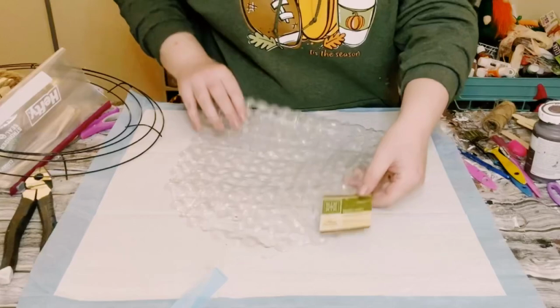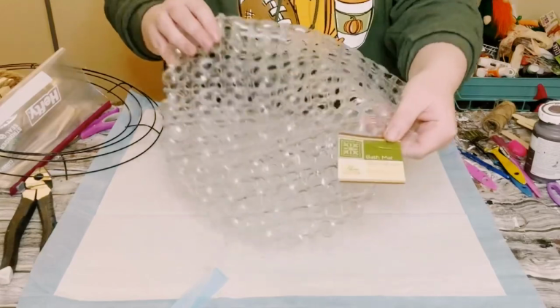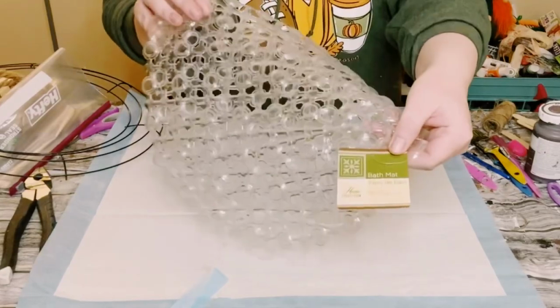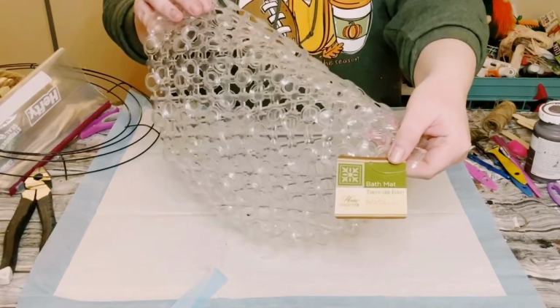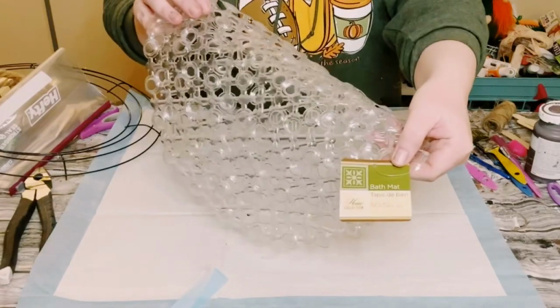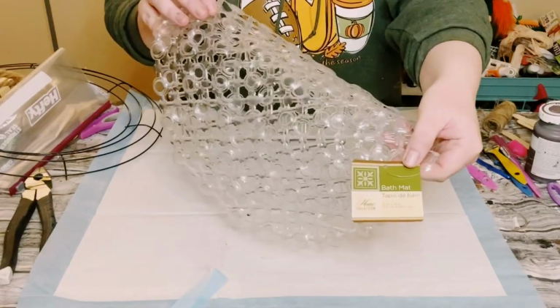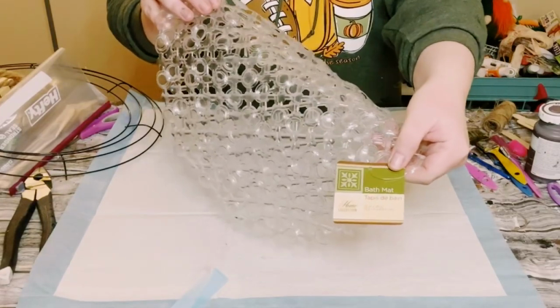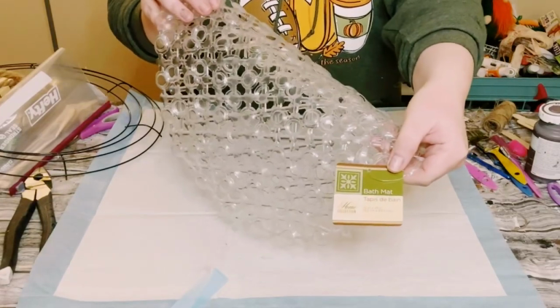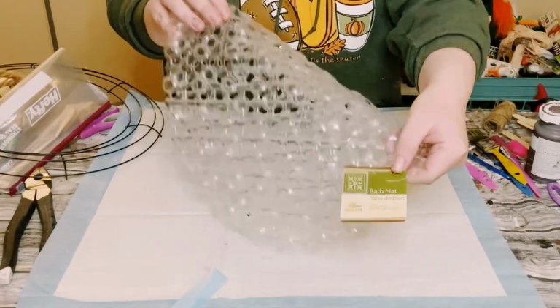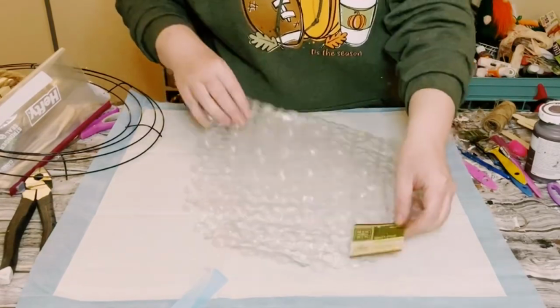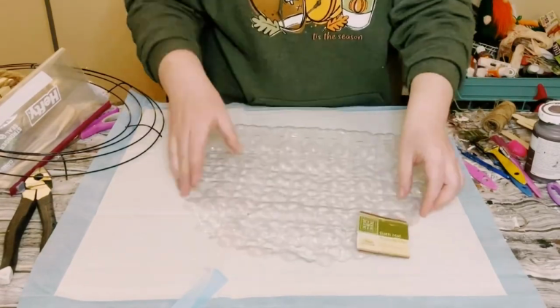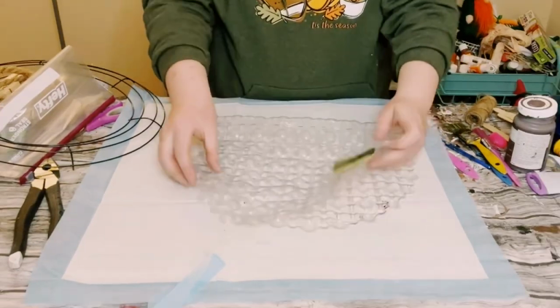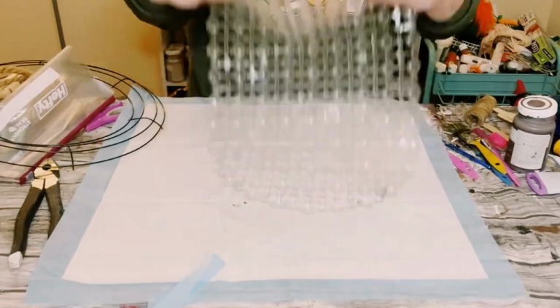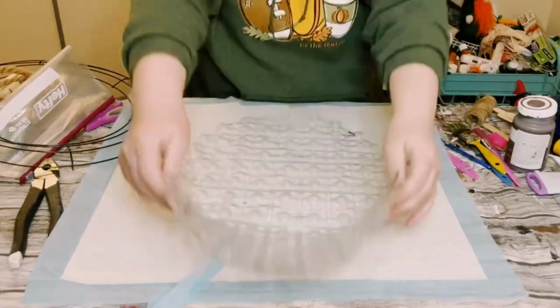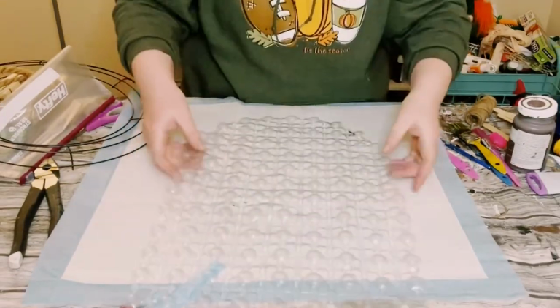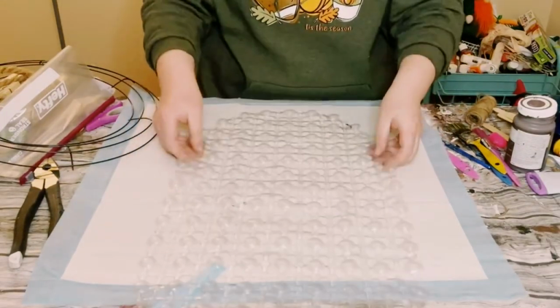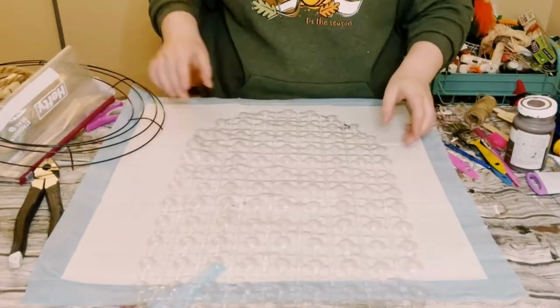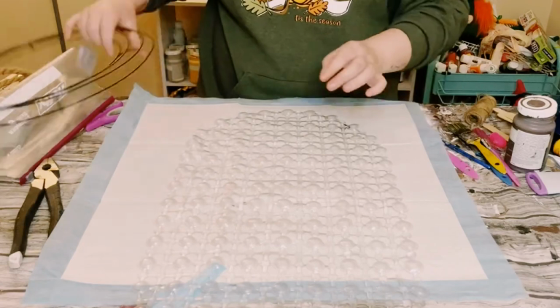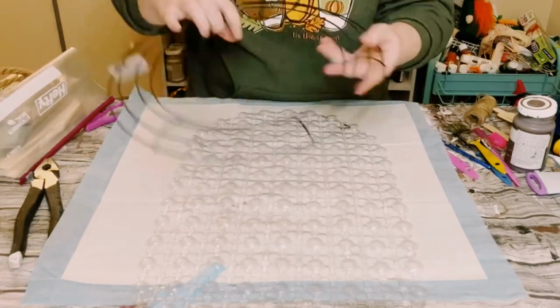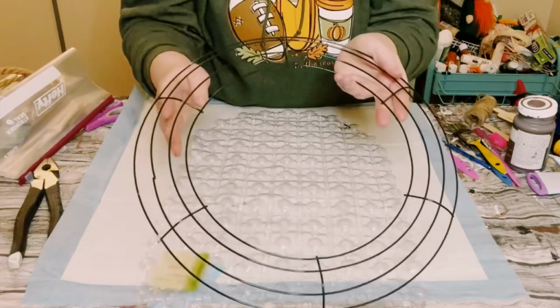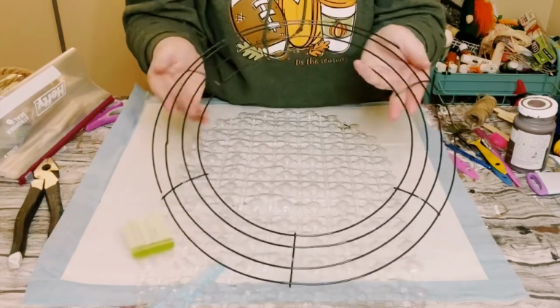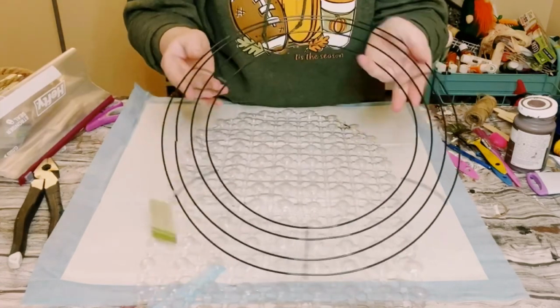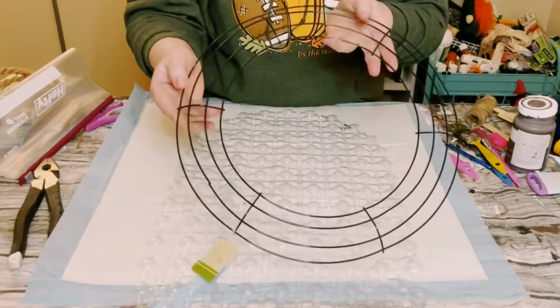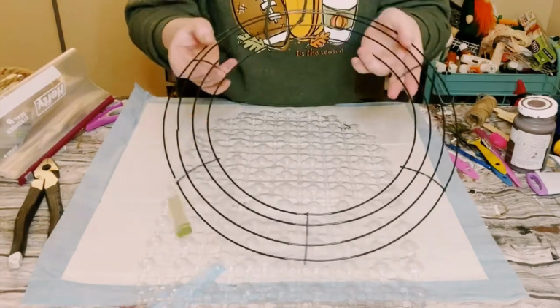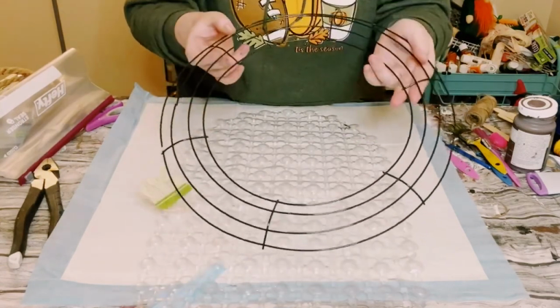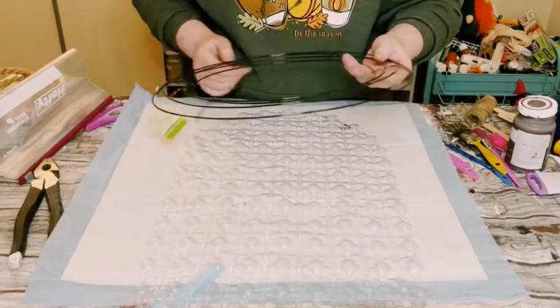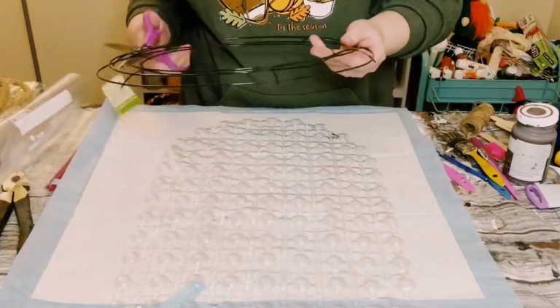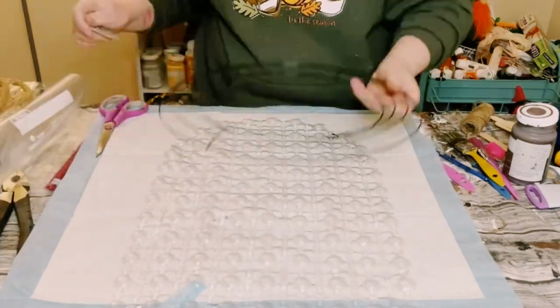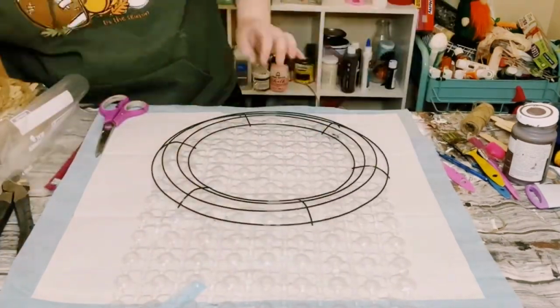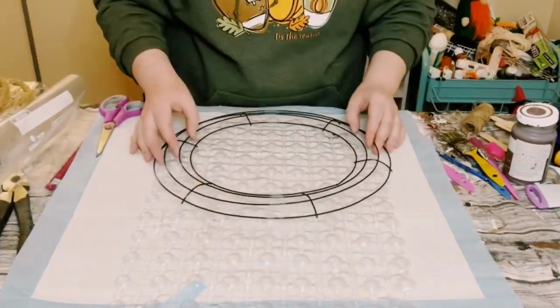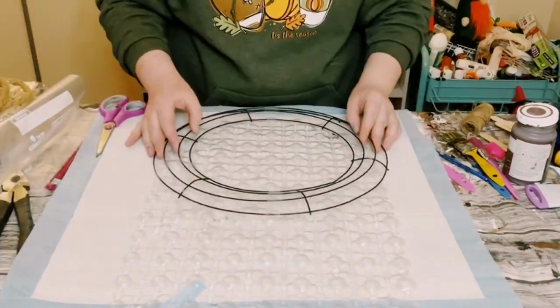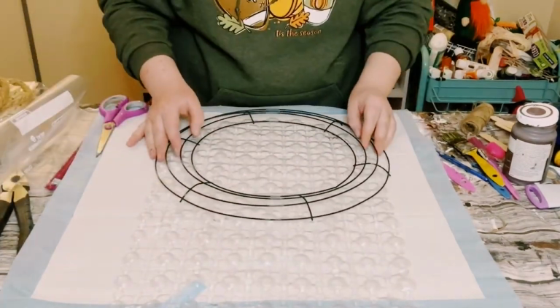You first want to grab one of these plastic bath mats from Dollar Tree. Go ahead and lay it down flat and then grab one of these wired wreath frames, also from Dollar Tree.